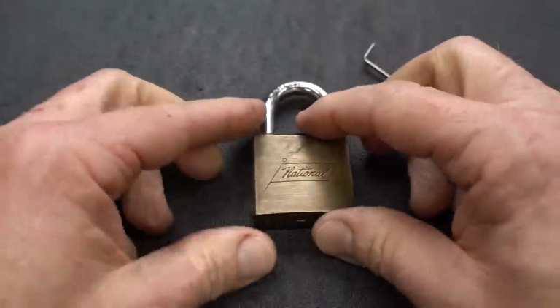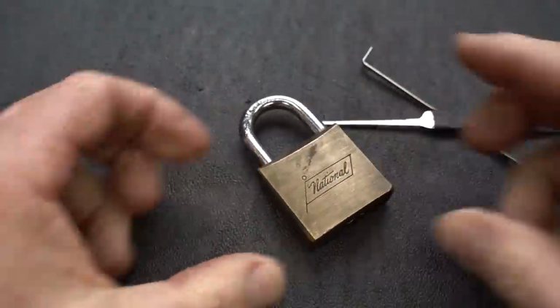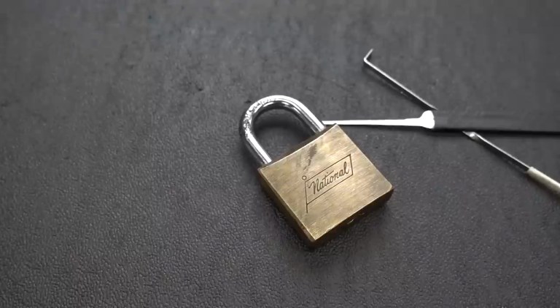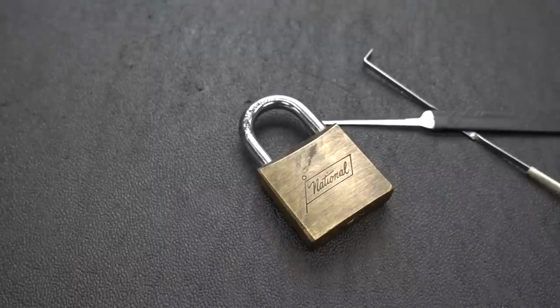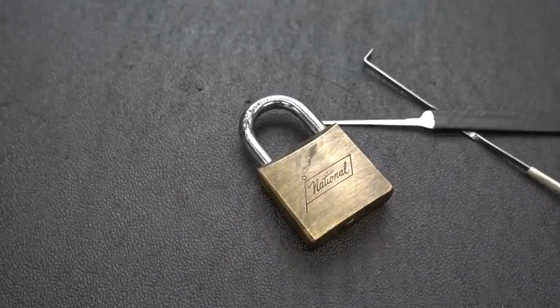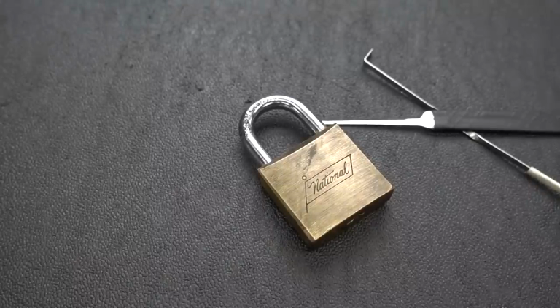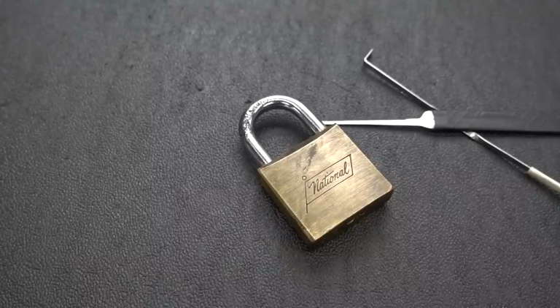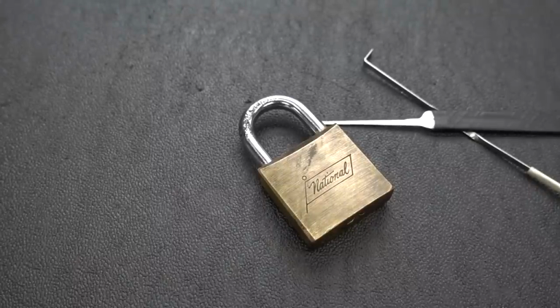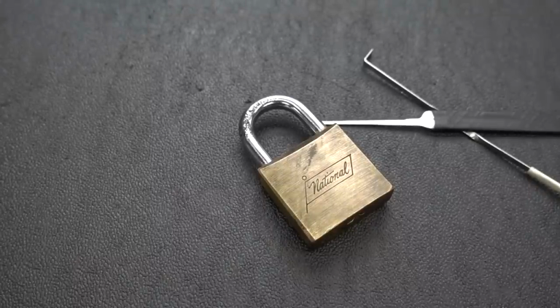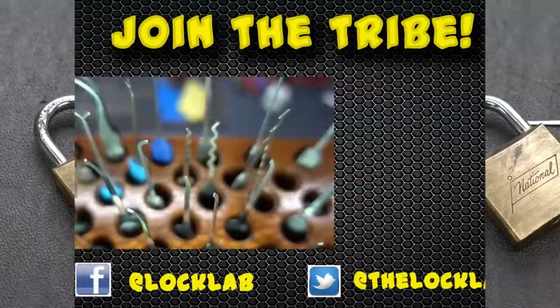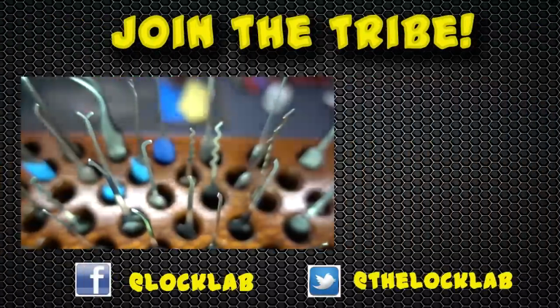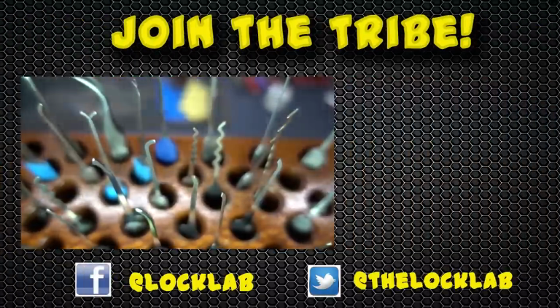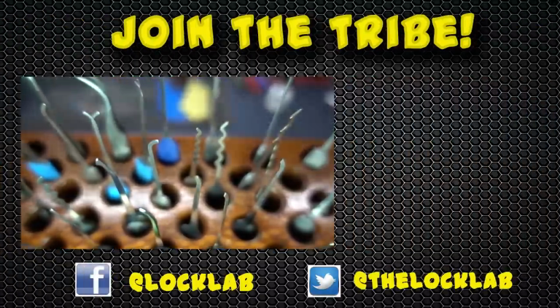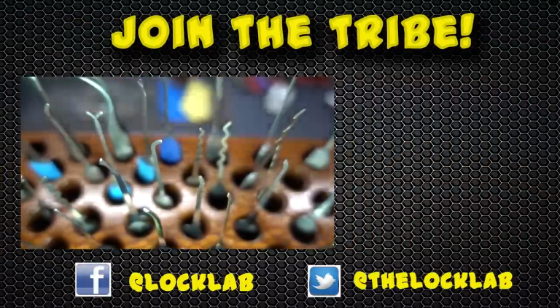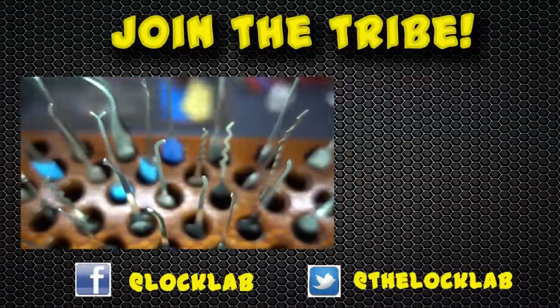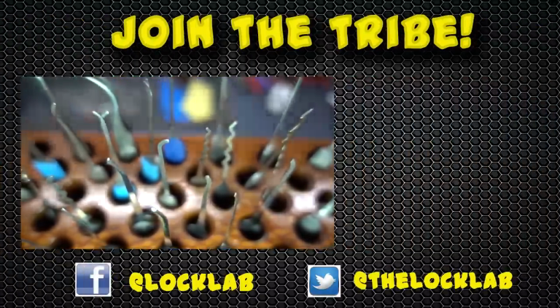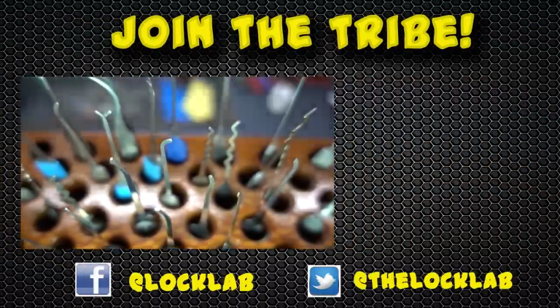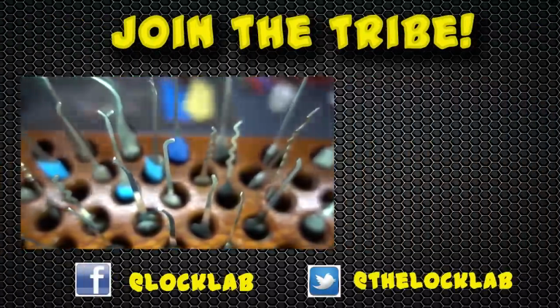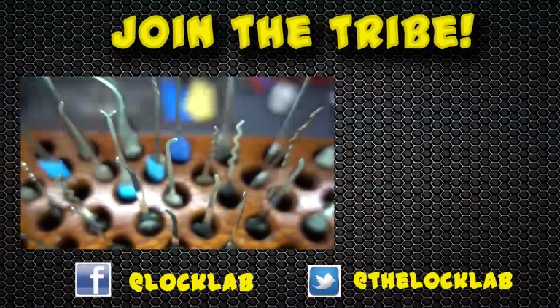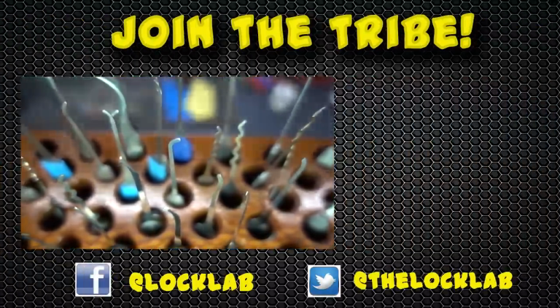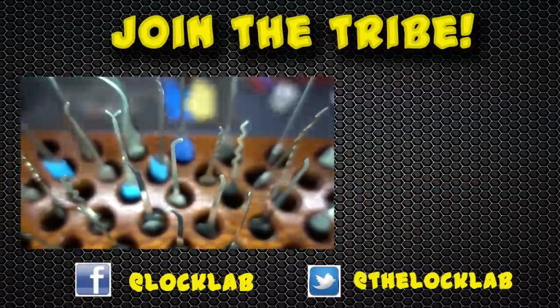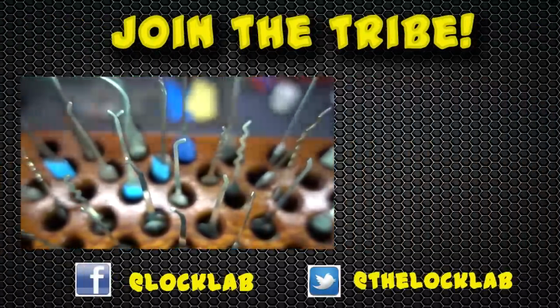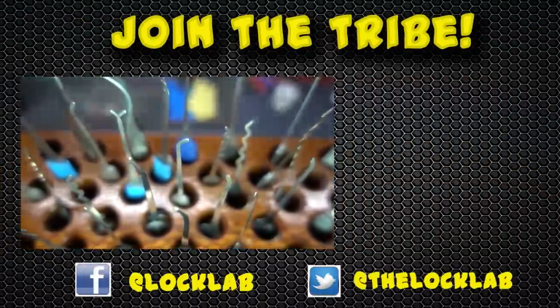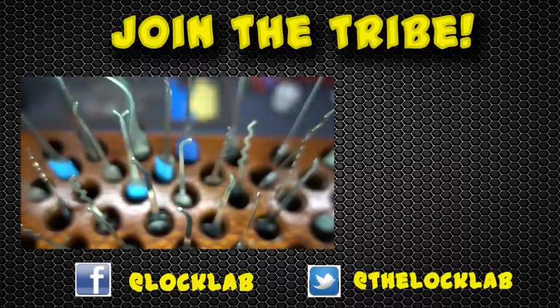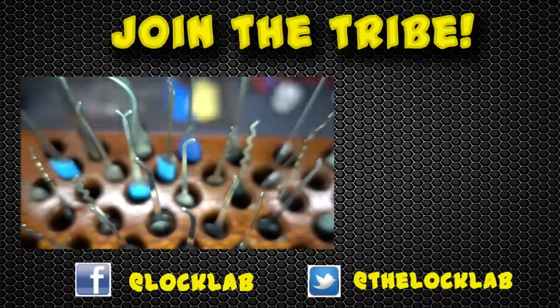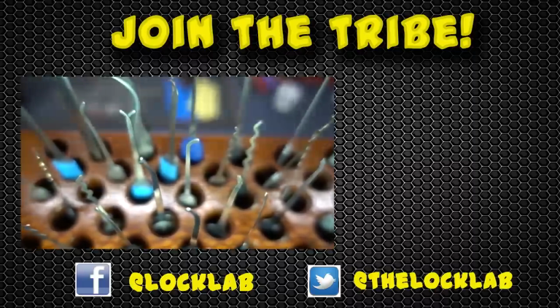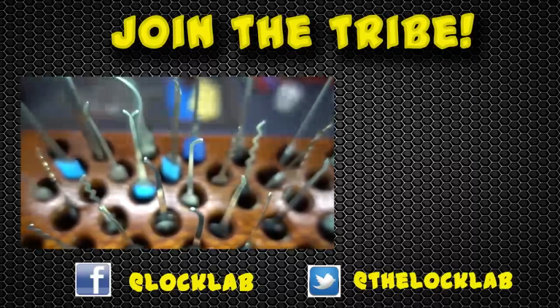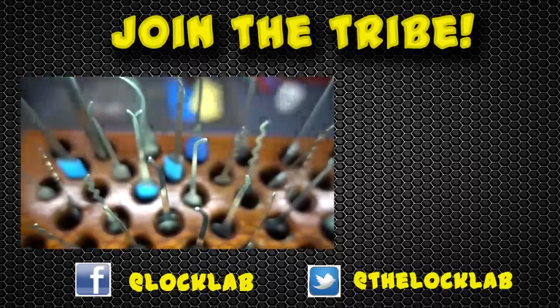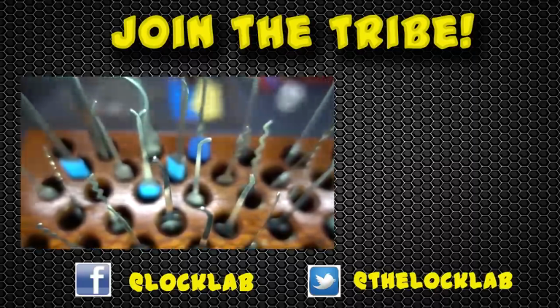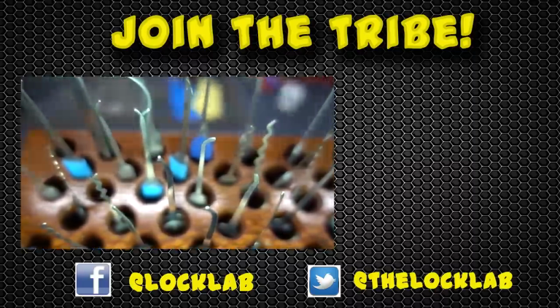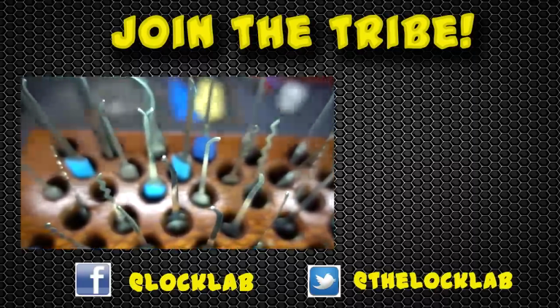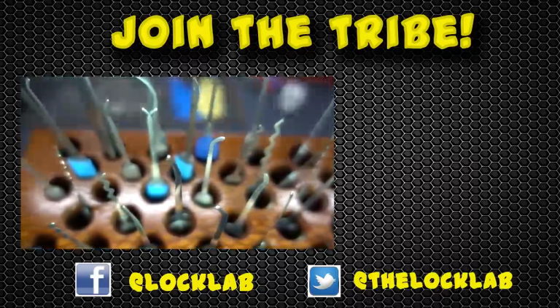Anyway guys, appreciate your time — stay safe, stay legal. Each of these videos takes four to six hours to record, edit, and publish, so I'd really appreciate it if you show your support by subscribing and clicking the like button. Thanks guys.